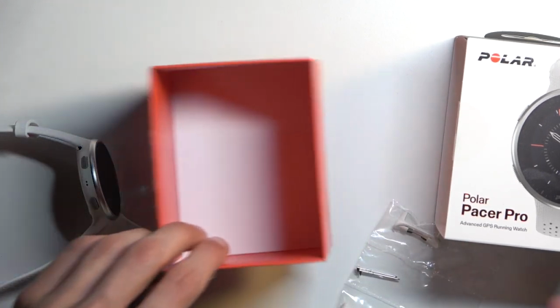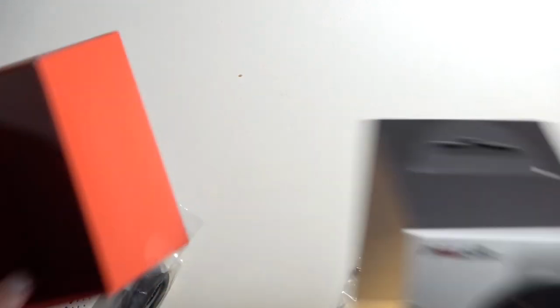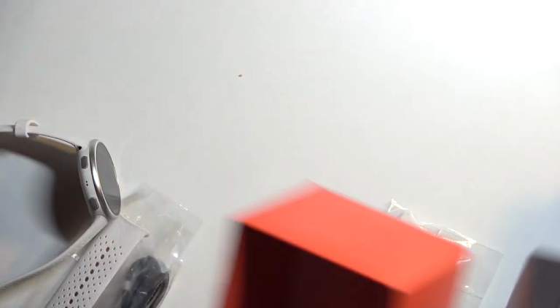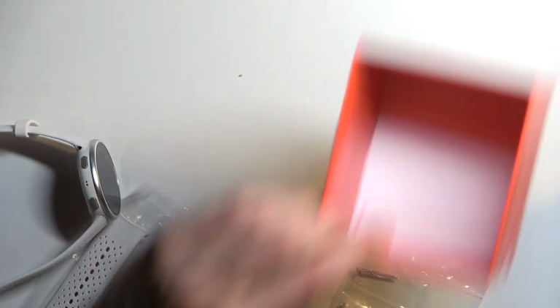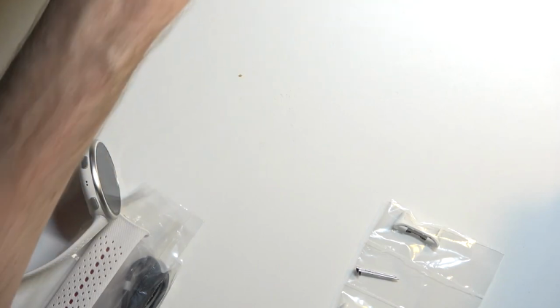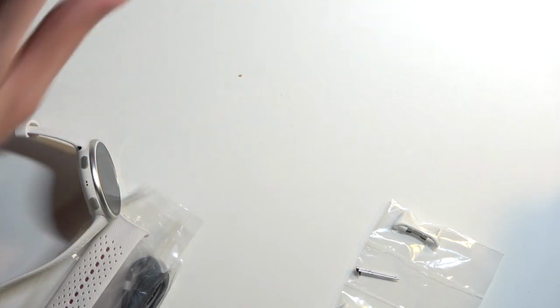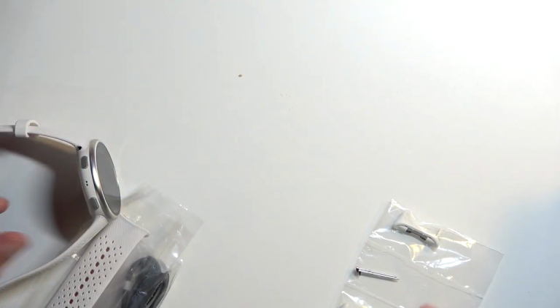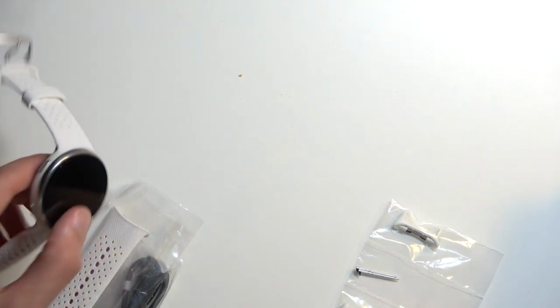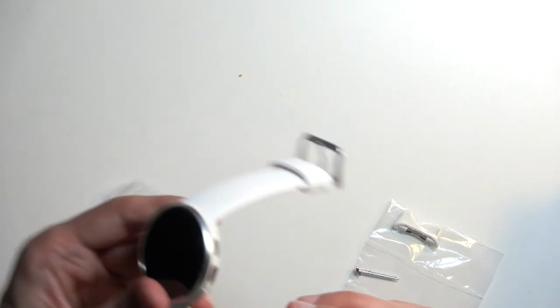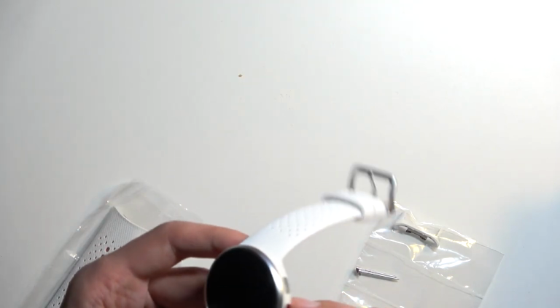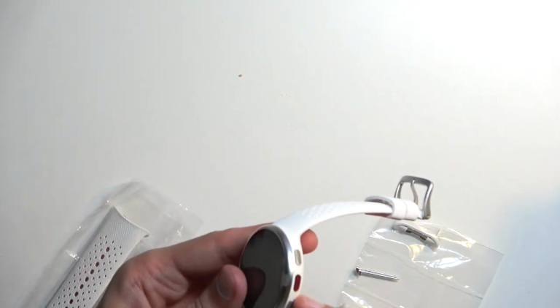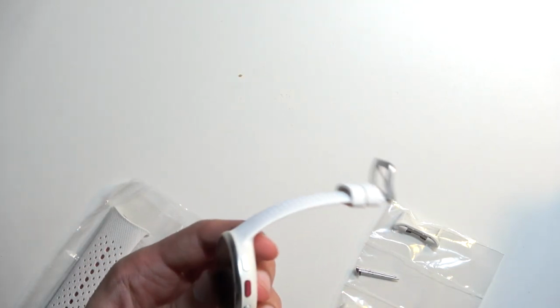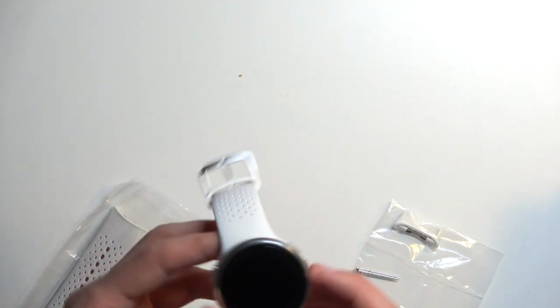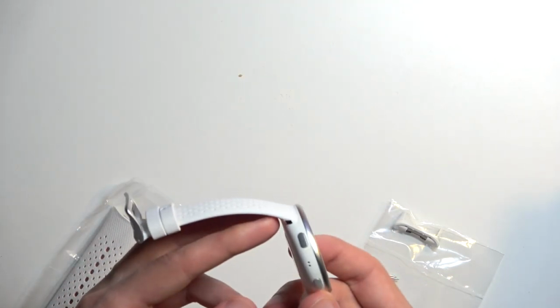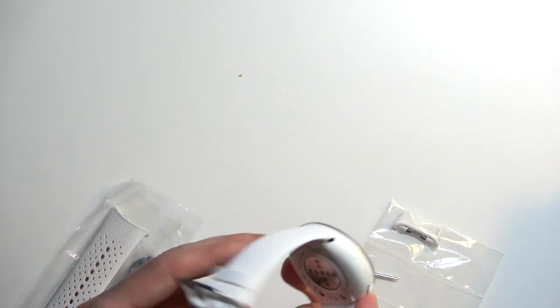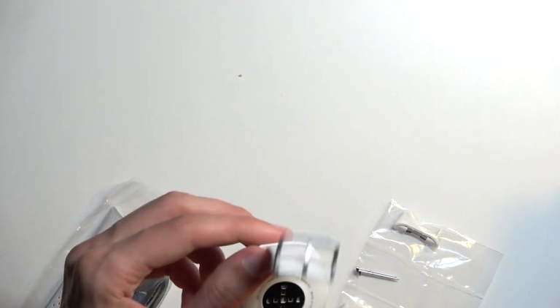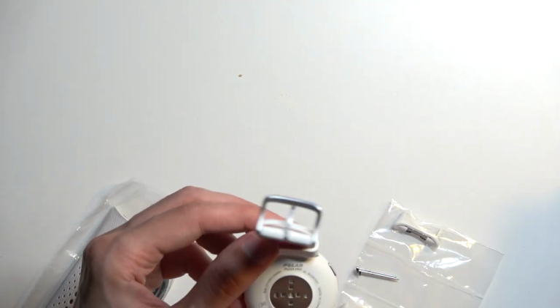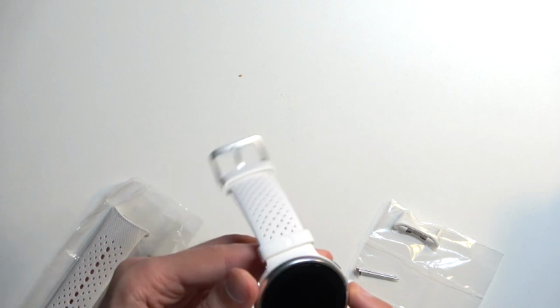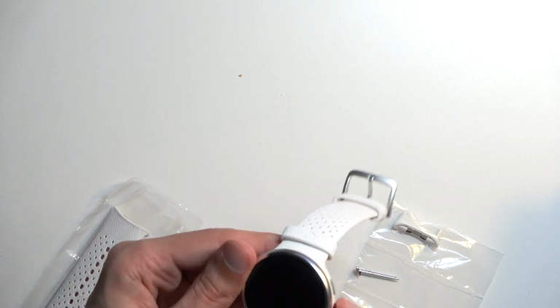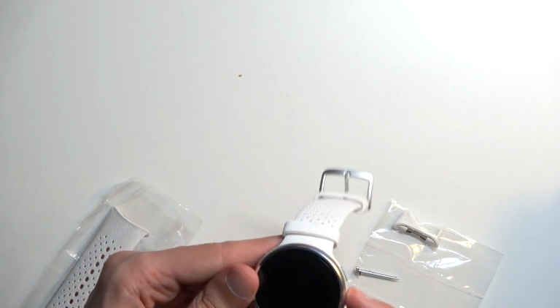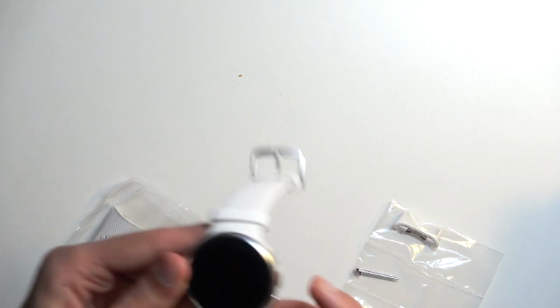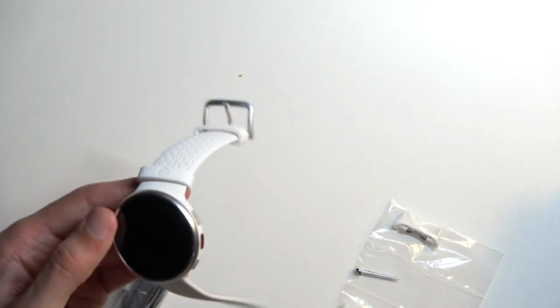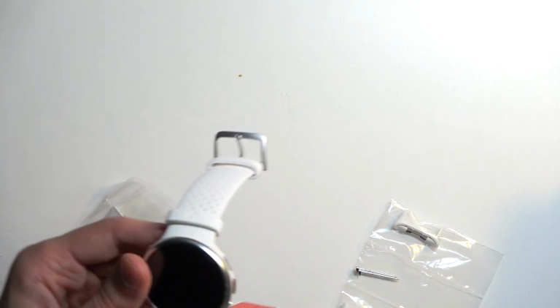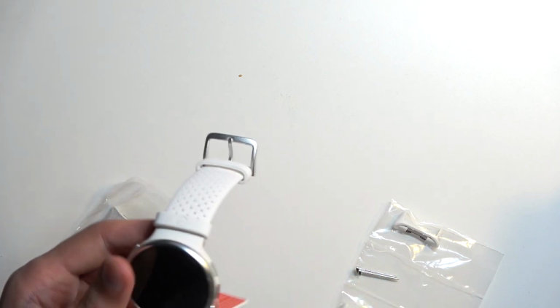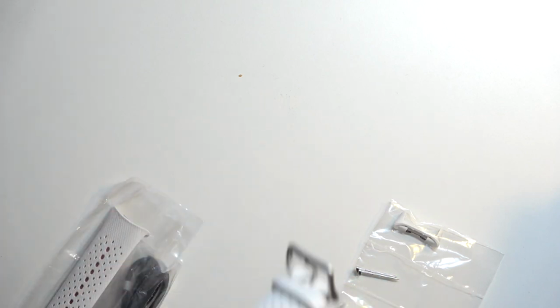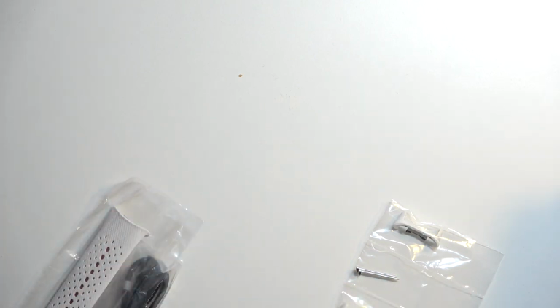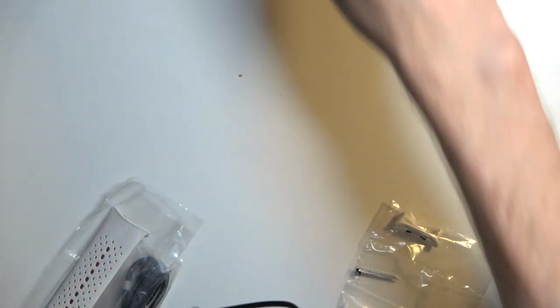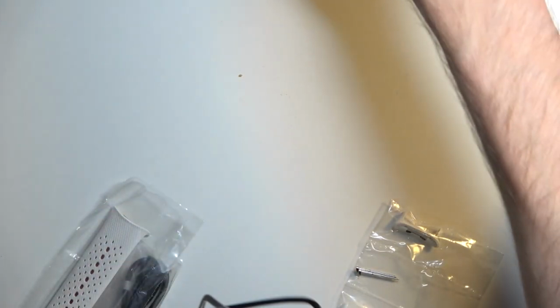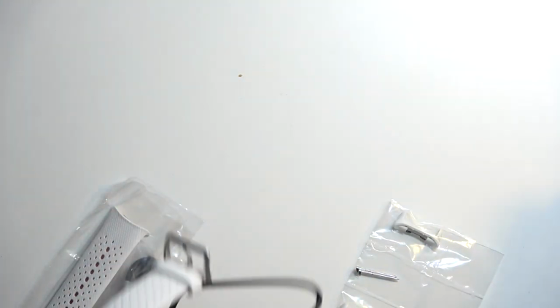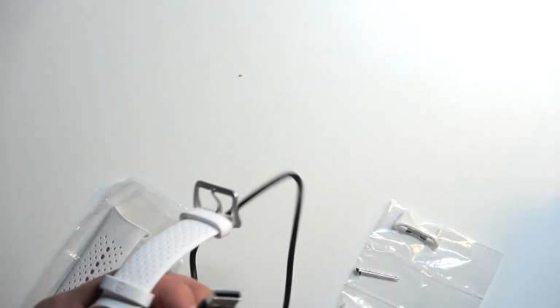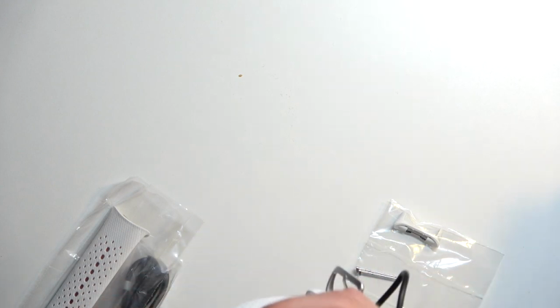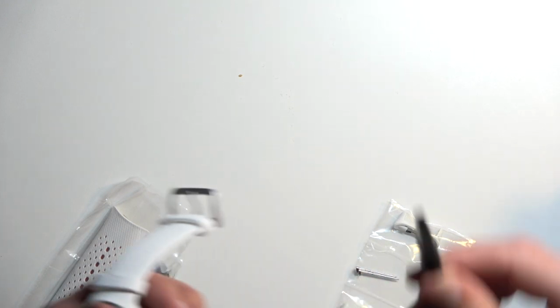Now let's move over to the watch. We have a bunch of buttons on here. To turn it on I will most likely need to plug it in, so I'm gonna do so right now.